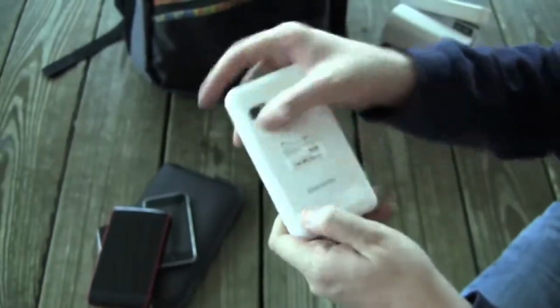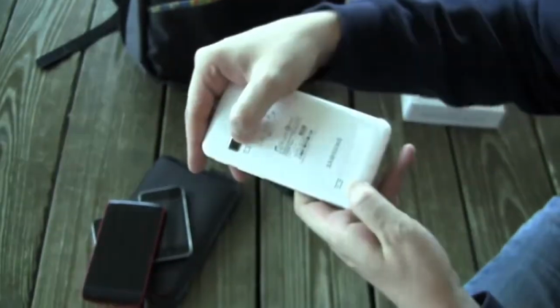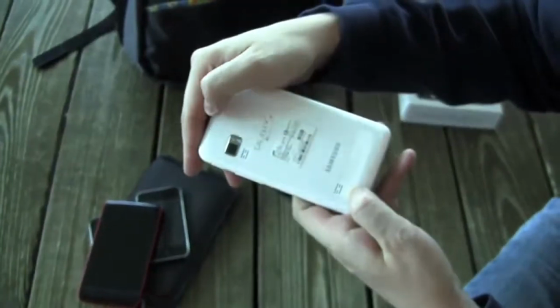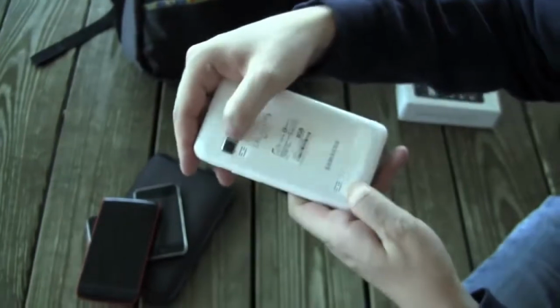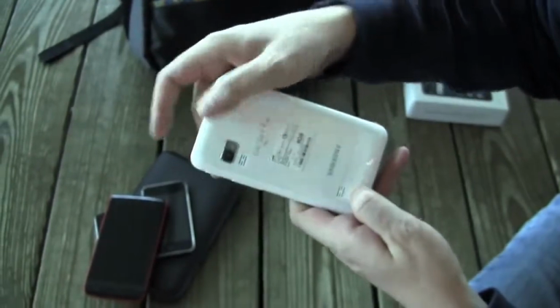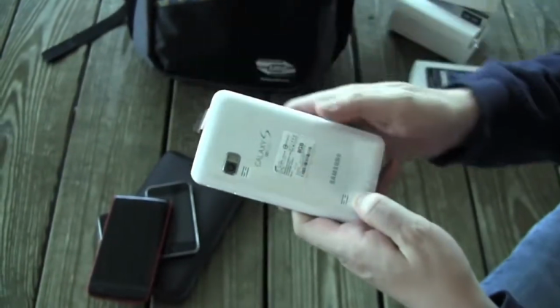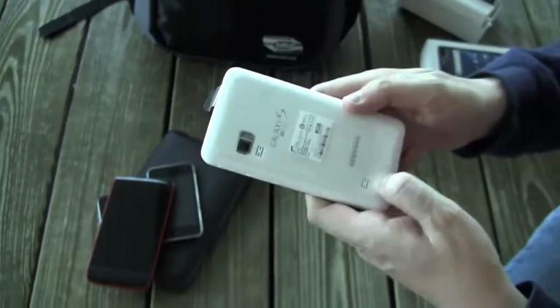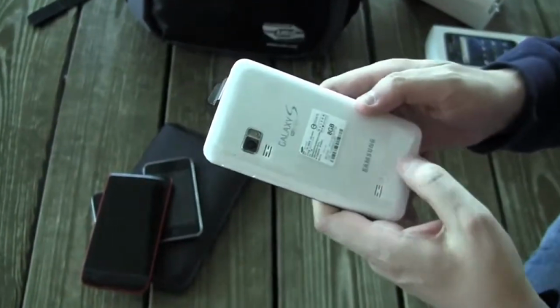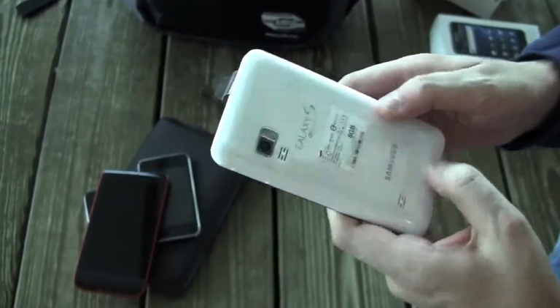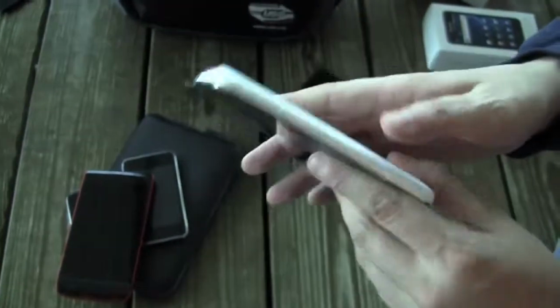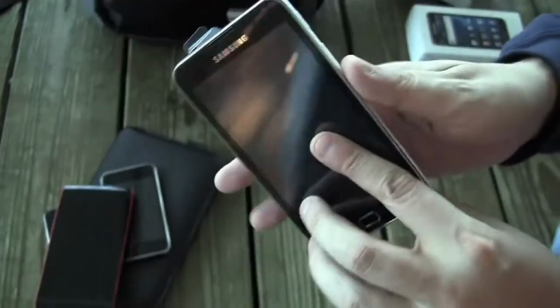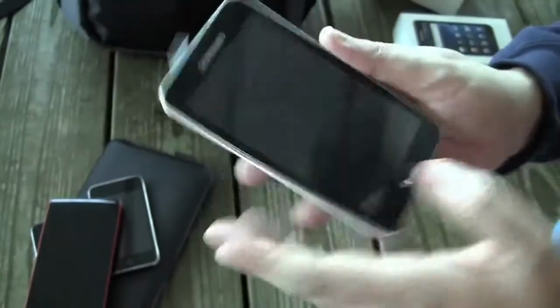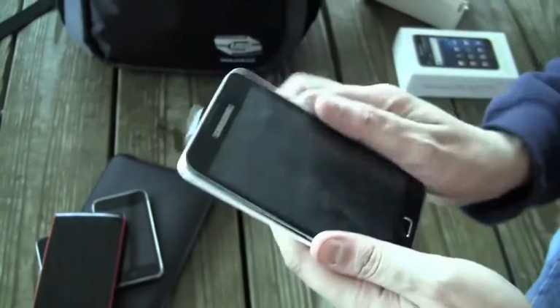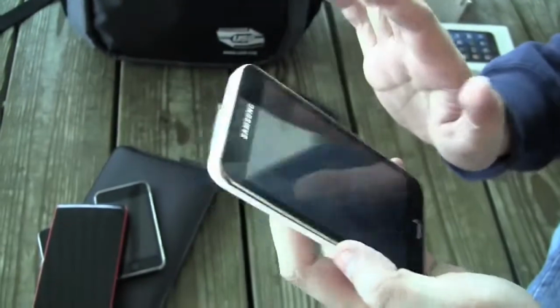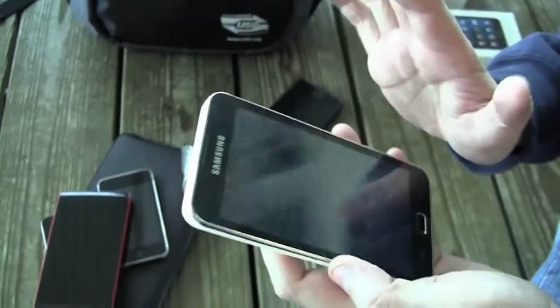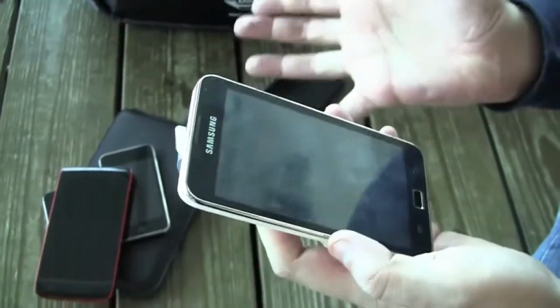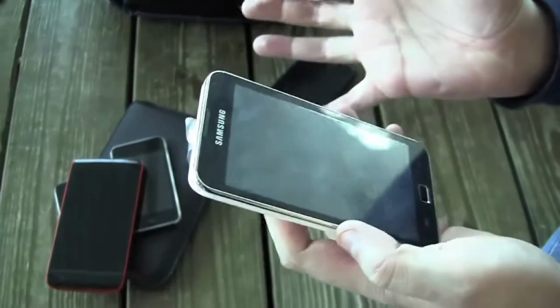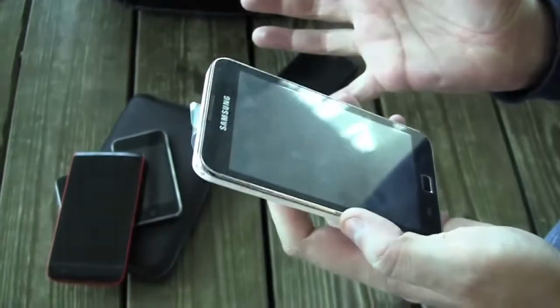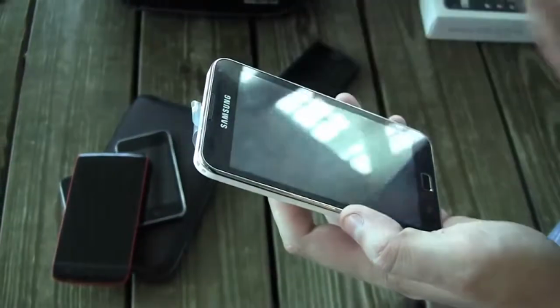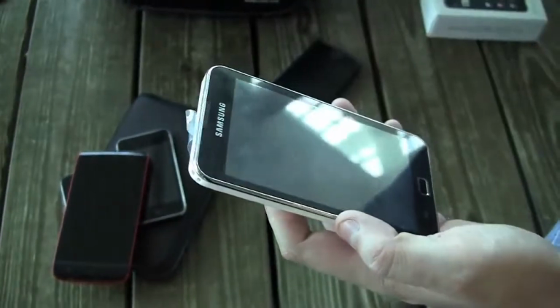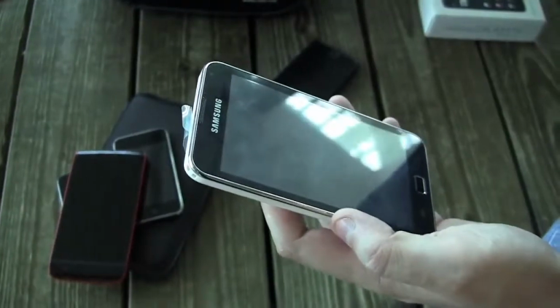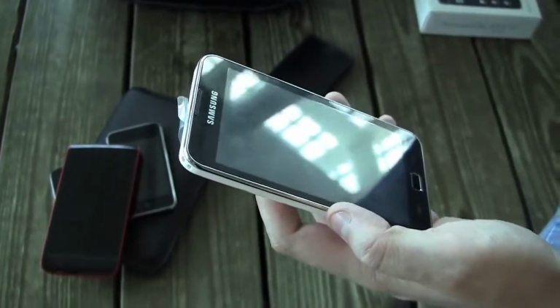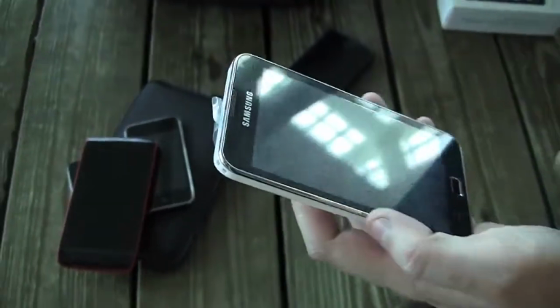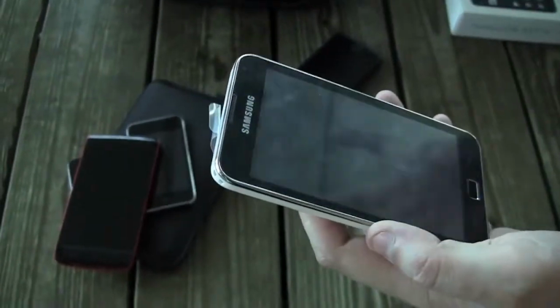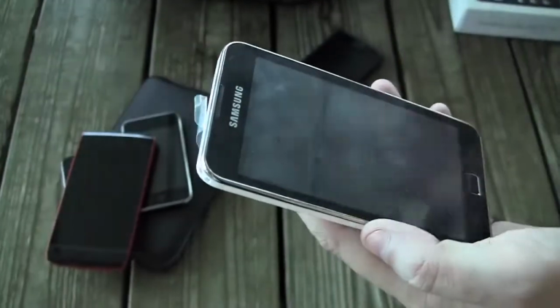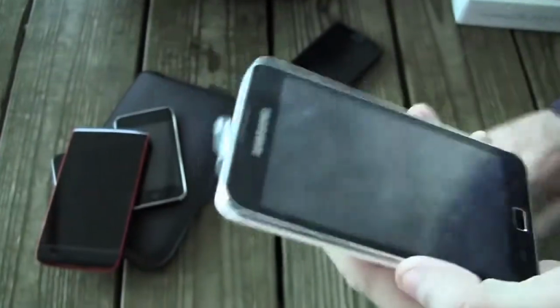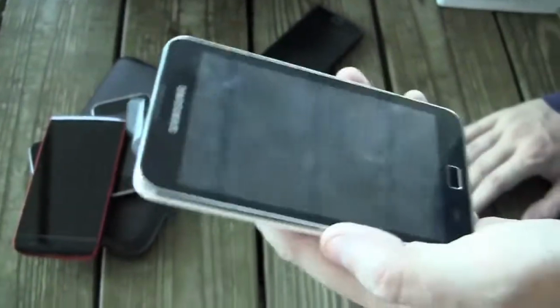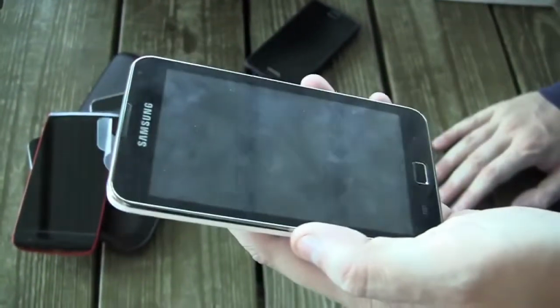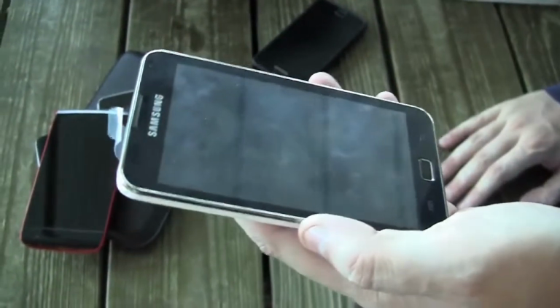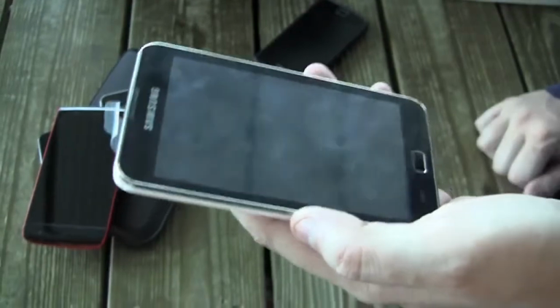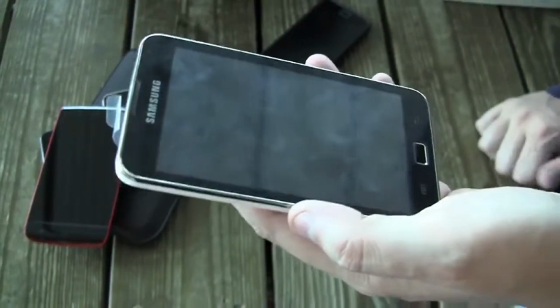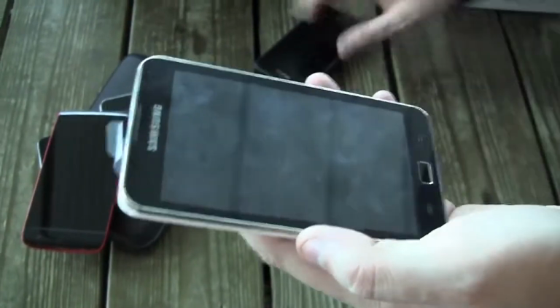There are stereo speakers on the back and an LED flashlight, which is pretty cool. It costs about $300 — I think it was around 9,000 to 10,000 in NT dollars, or even less.